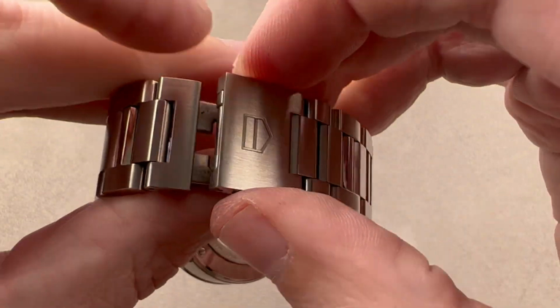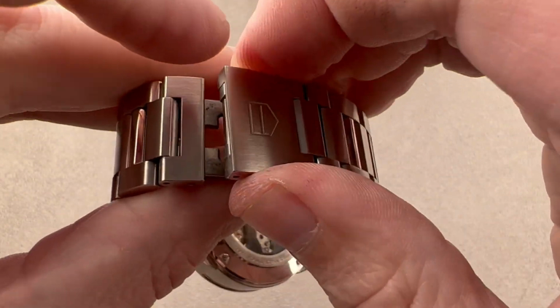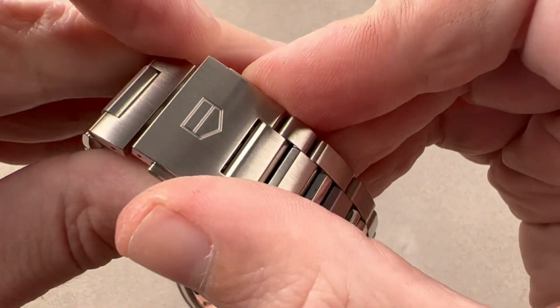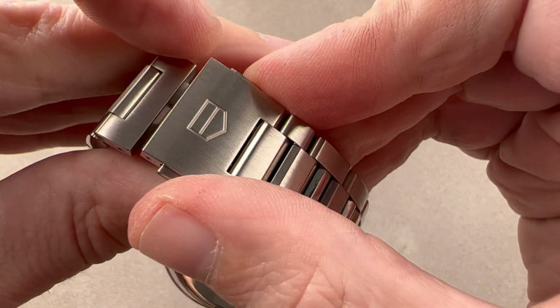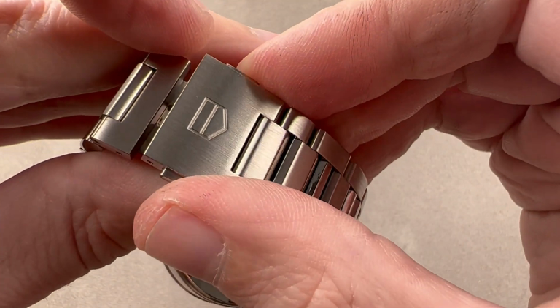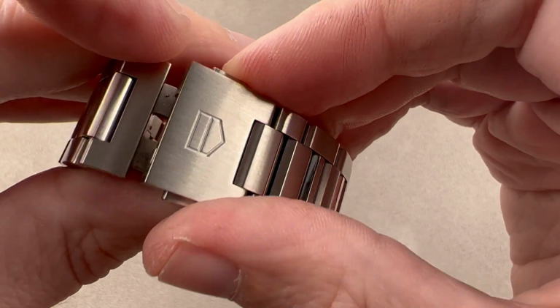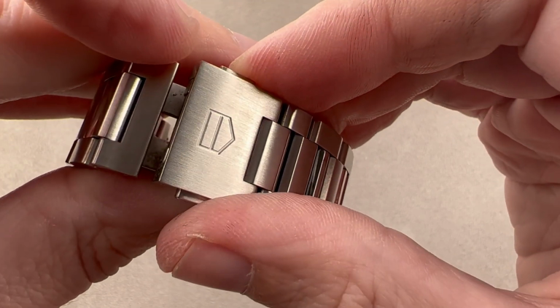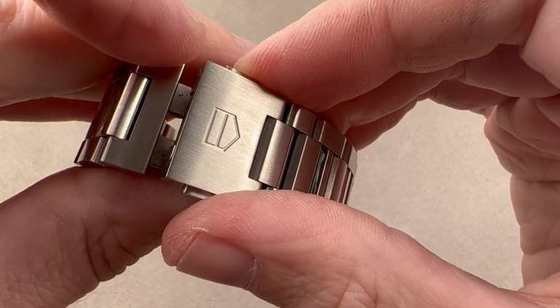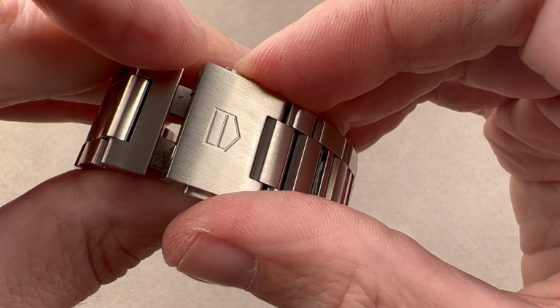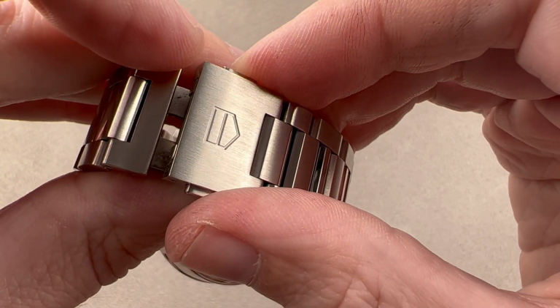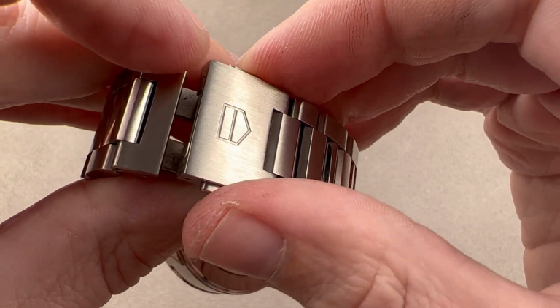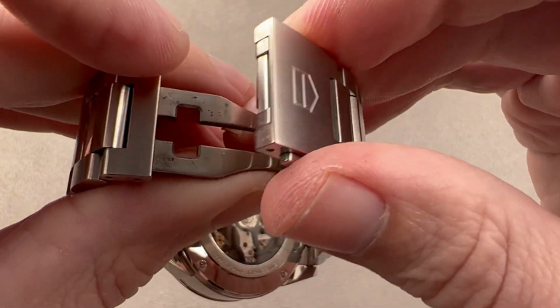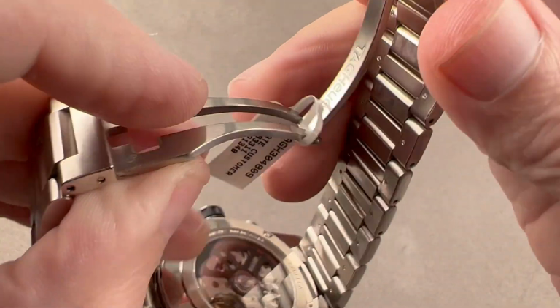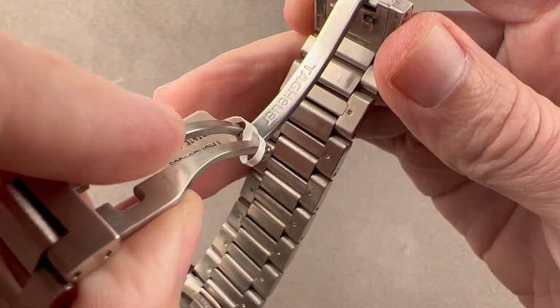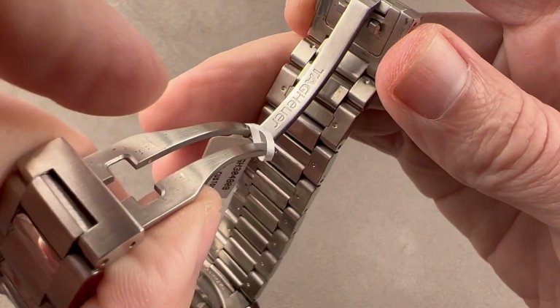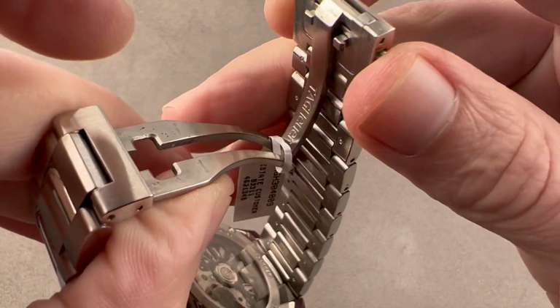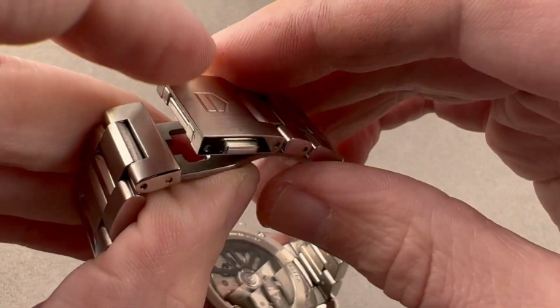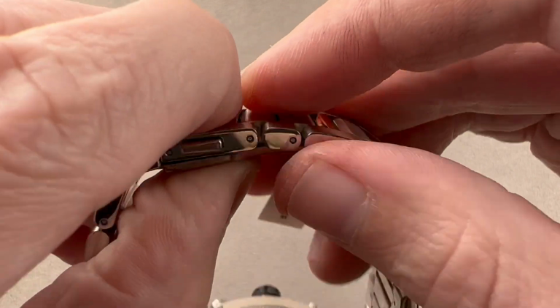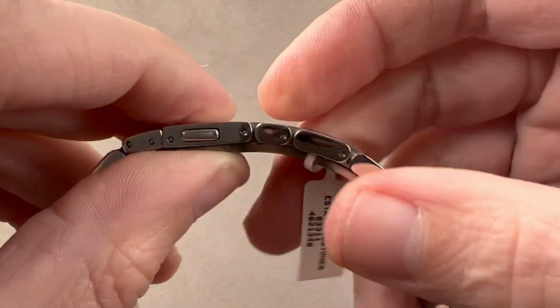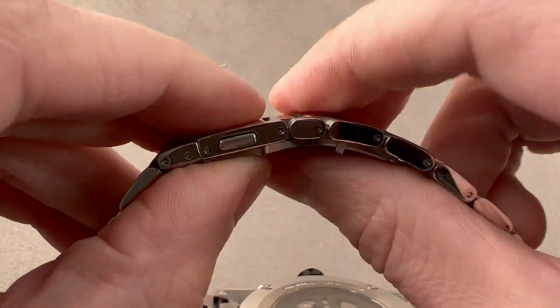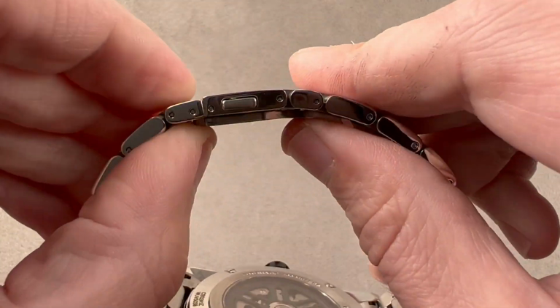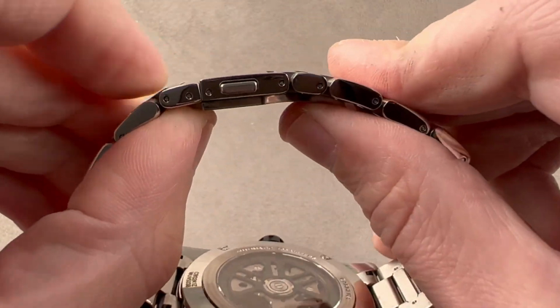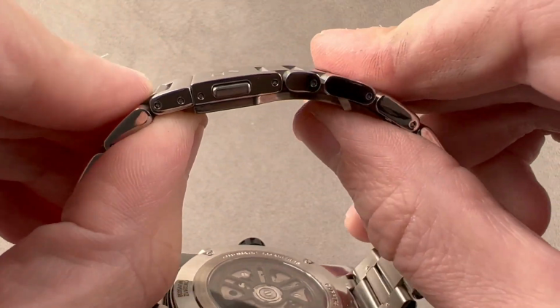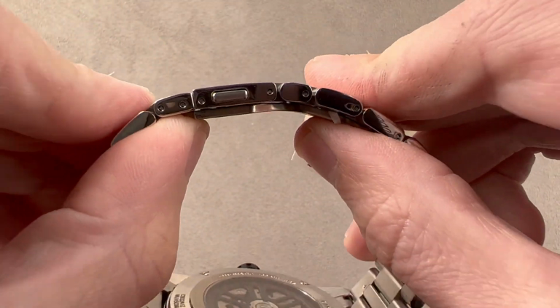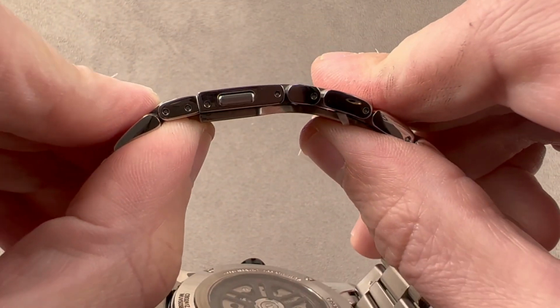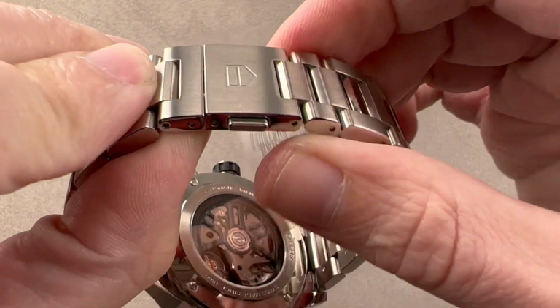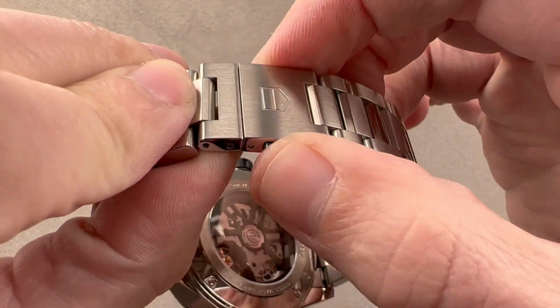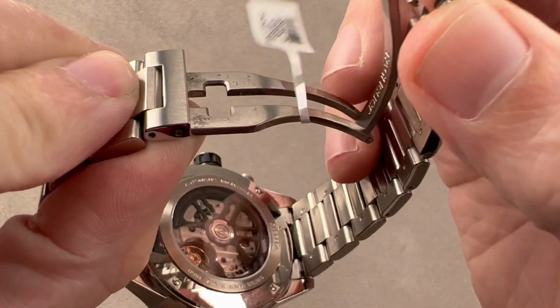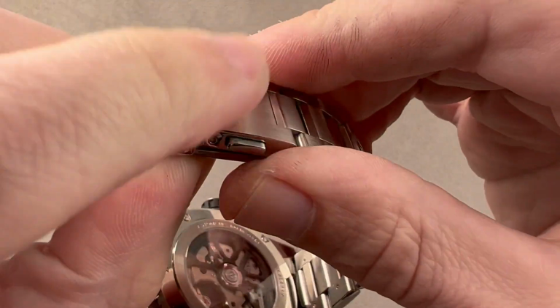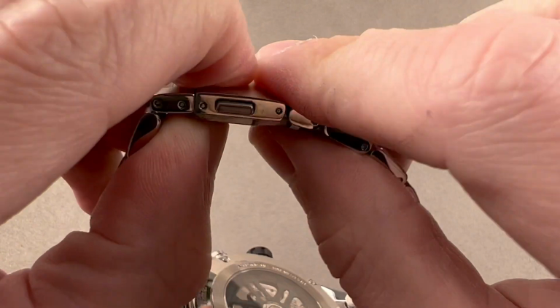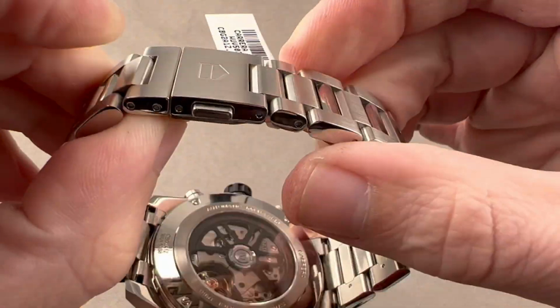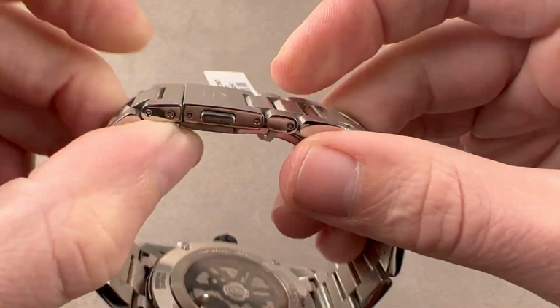Twin trigger release — you can see the Tag Heuer logo externally. It looks a little bit like a home plate in baseball, and then there's a thick gauge single fold deploying clasp. To its credit, the watch does have a very thin deploying clasp; these structures usually are a little bit bulkier.